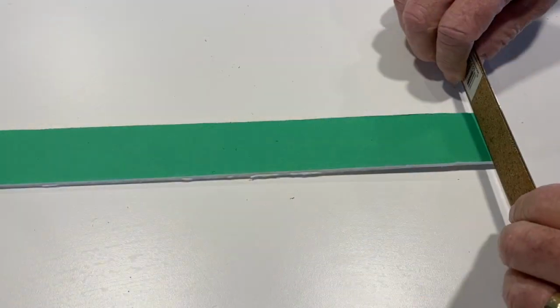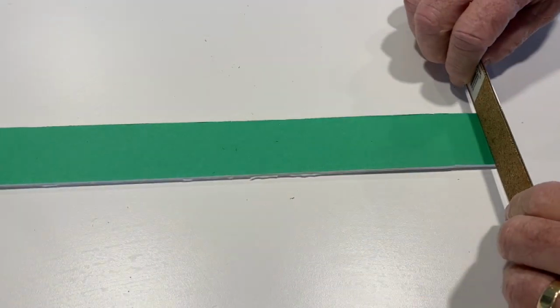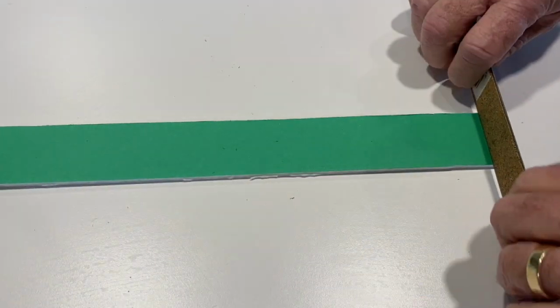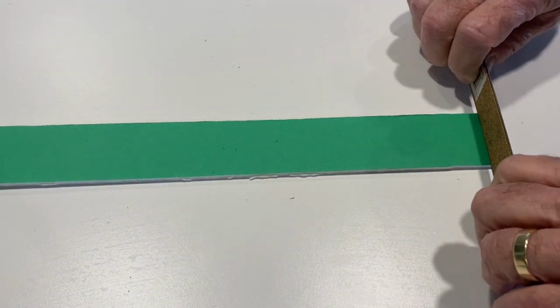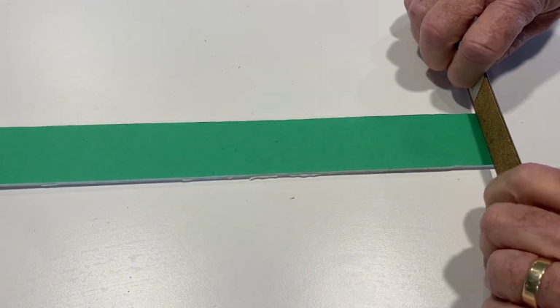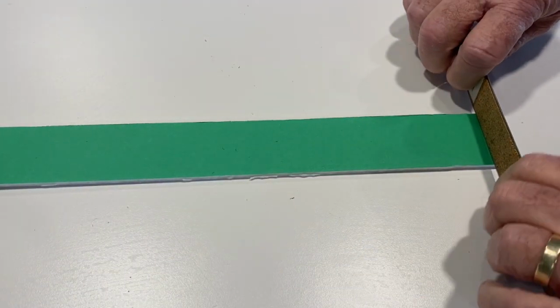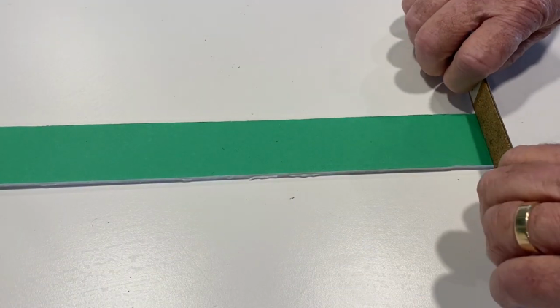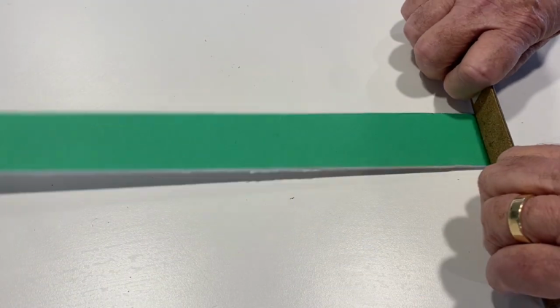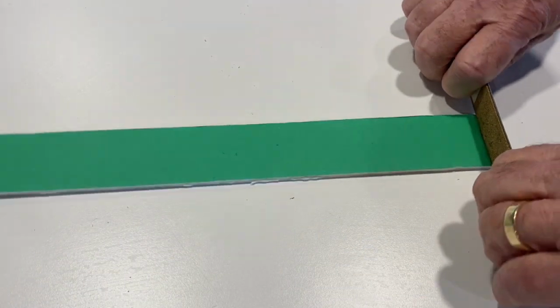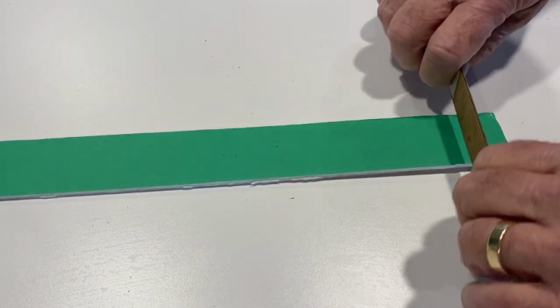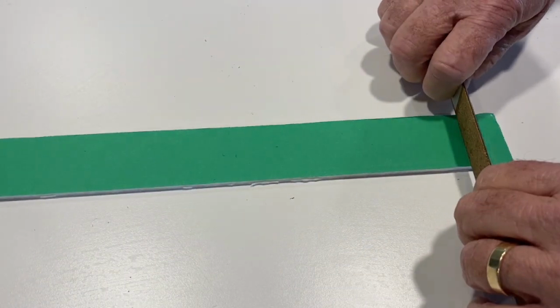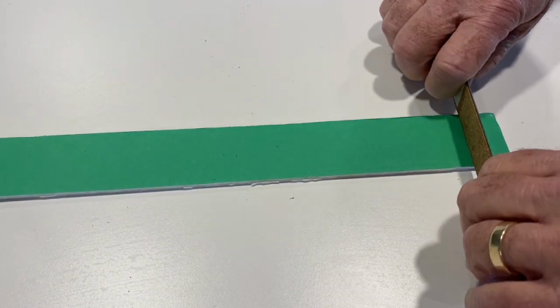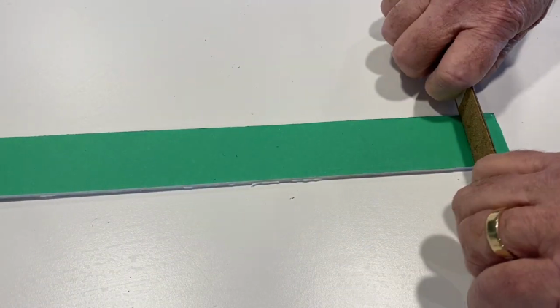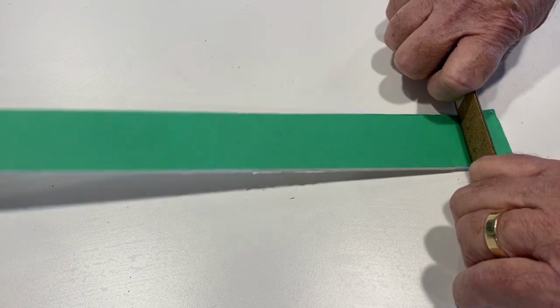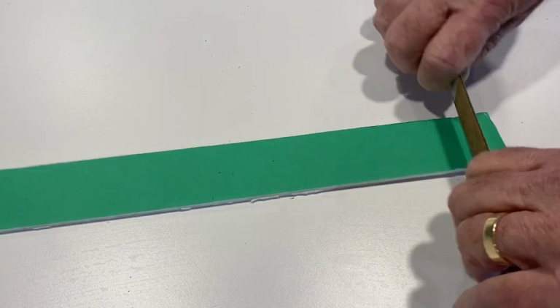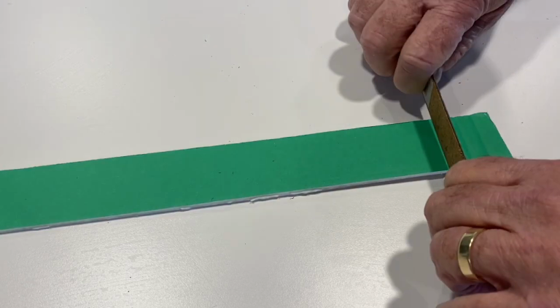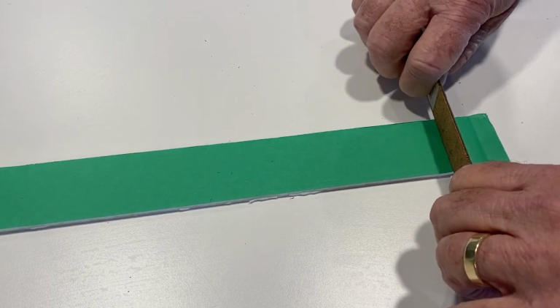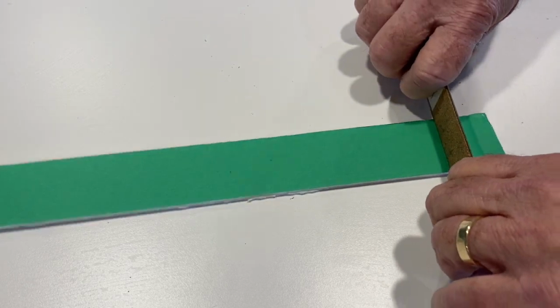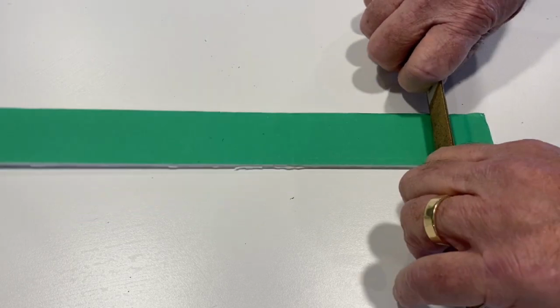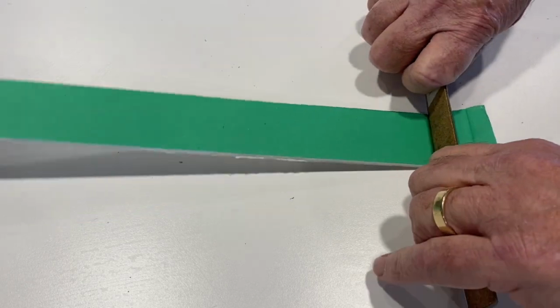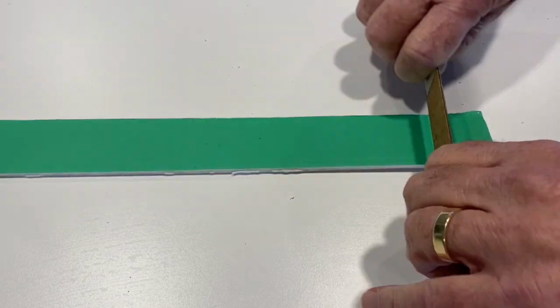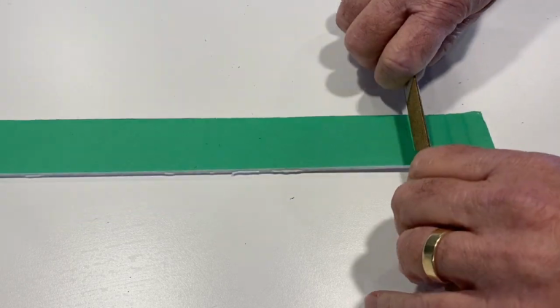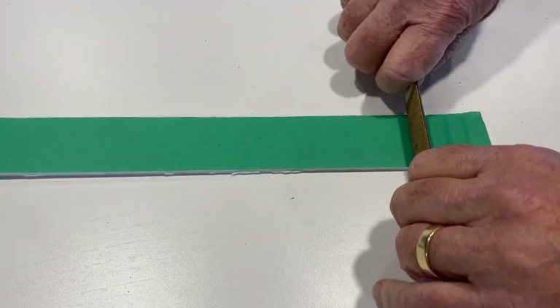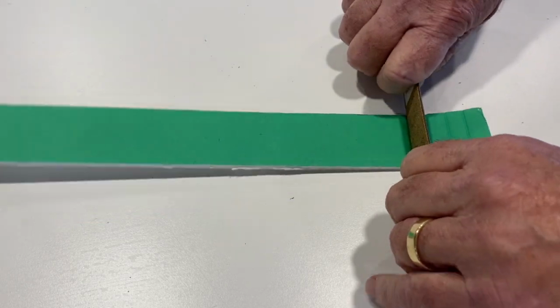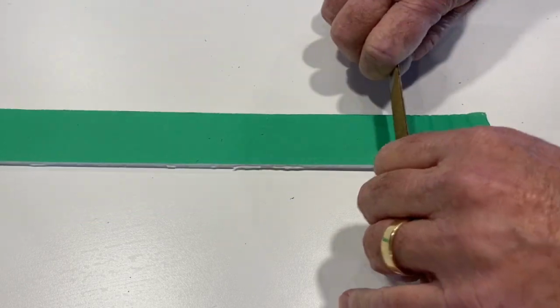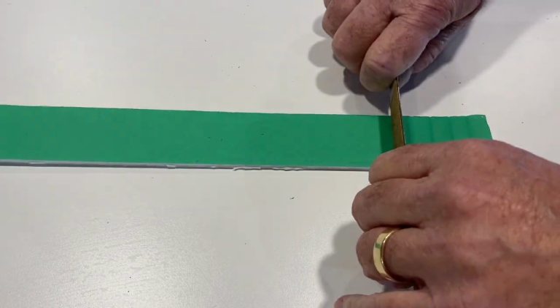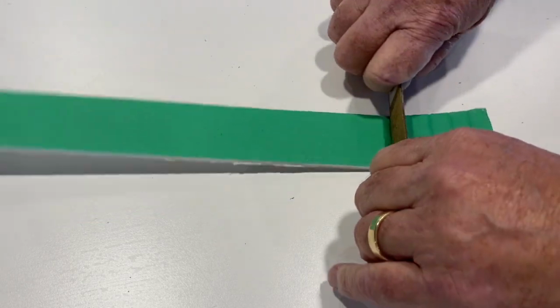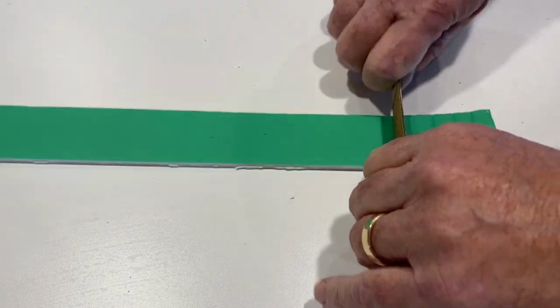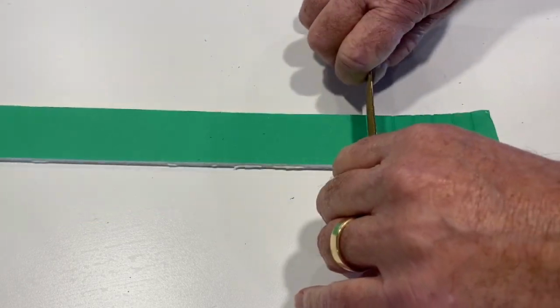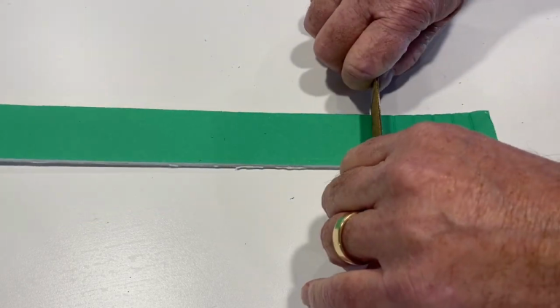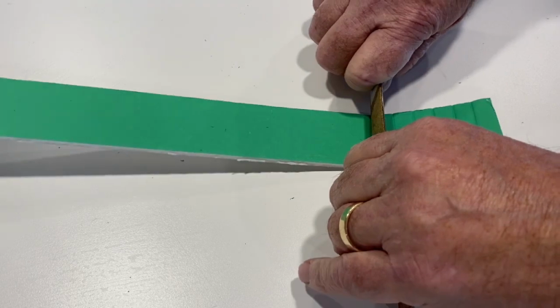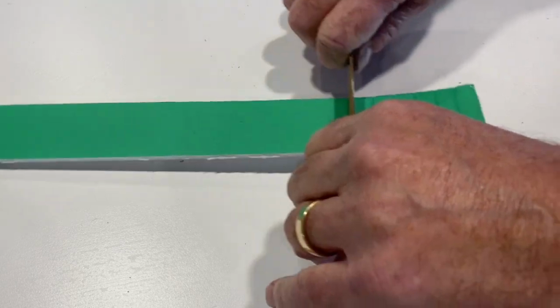If you don't have a table saw, don't worry. Another way to make the foam core pliable is to use a ruler to put creases into the strips. This also lets you curve the foam into the shape that you need.